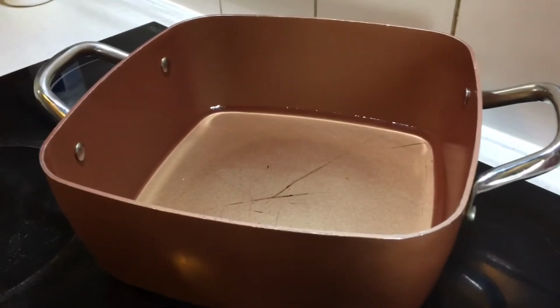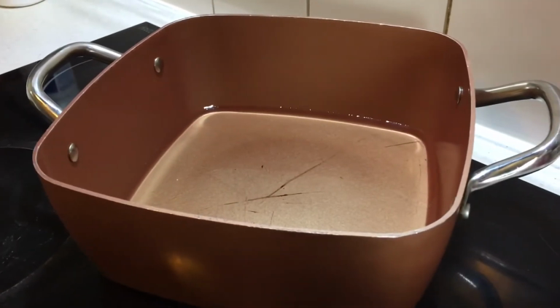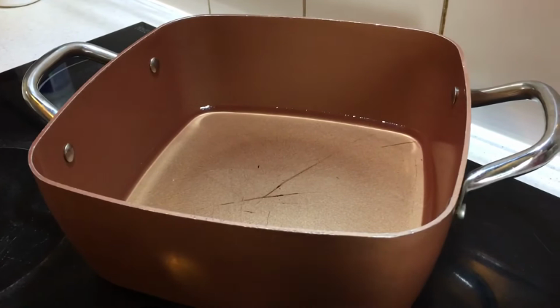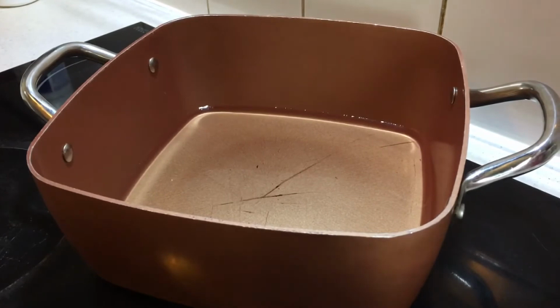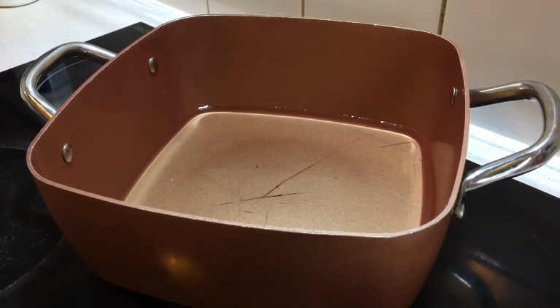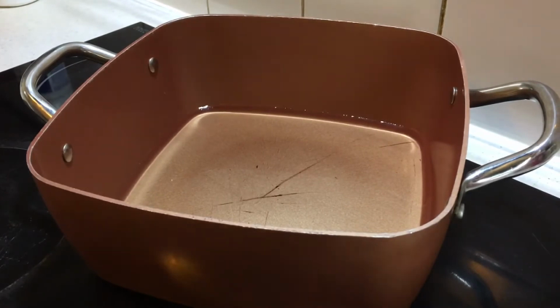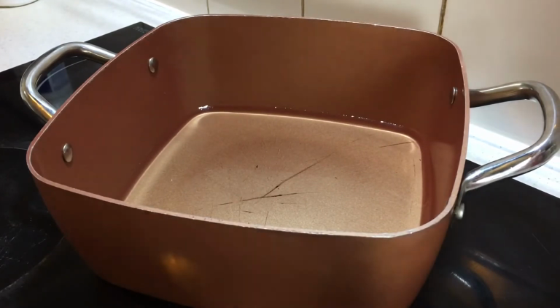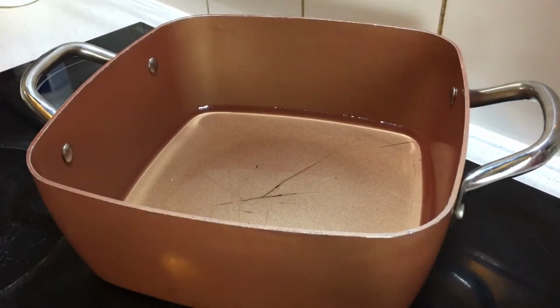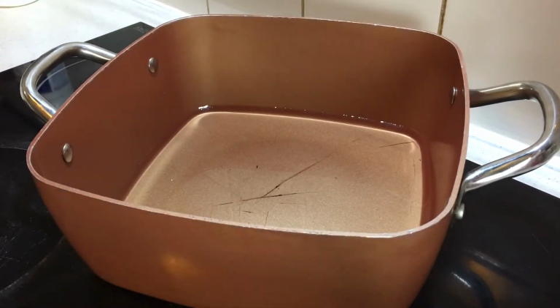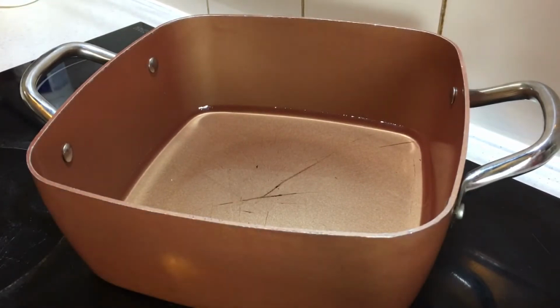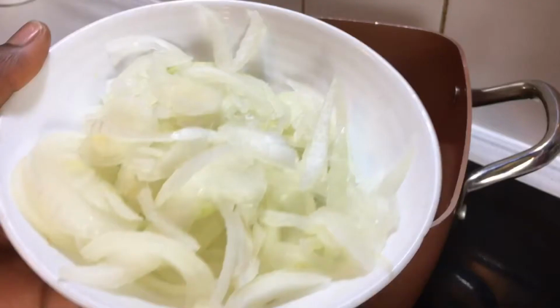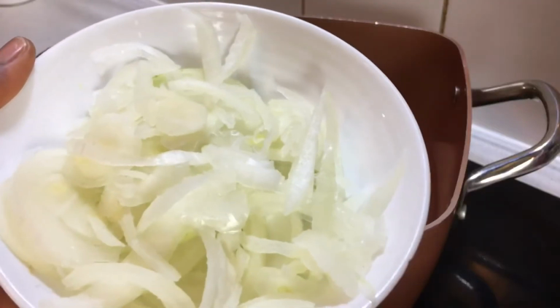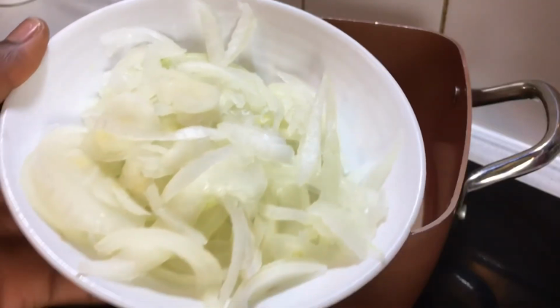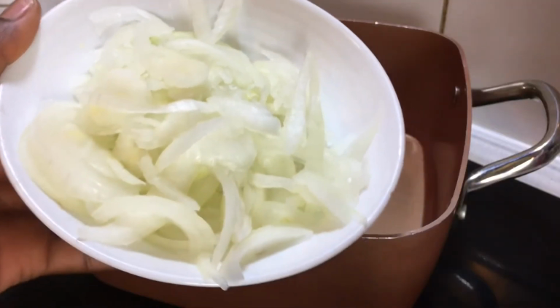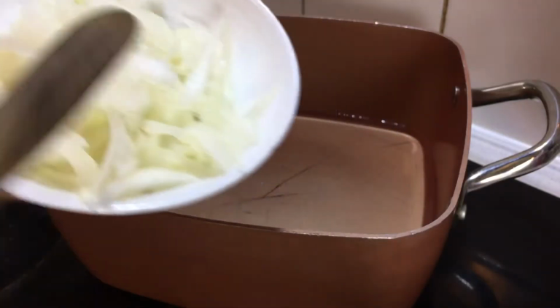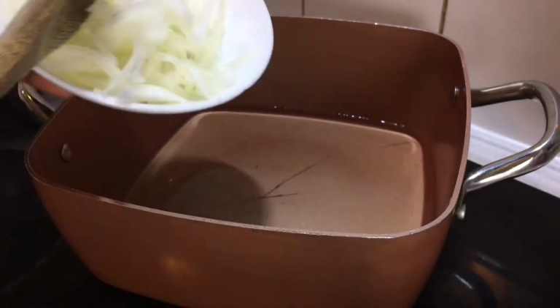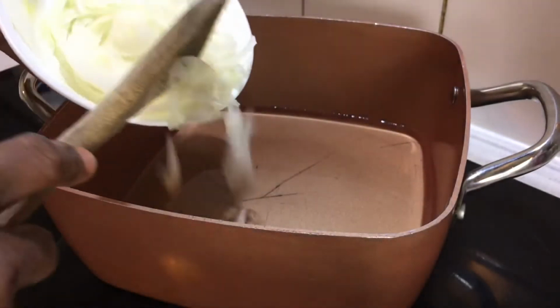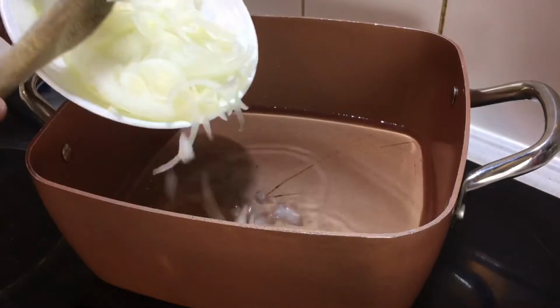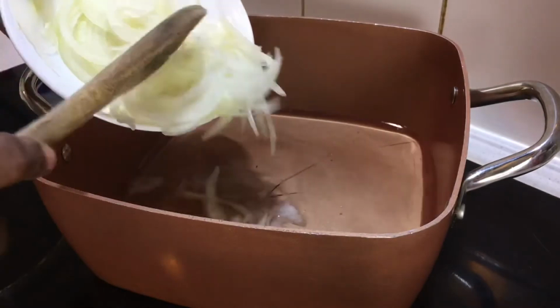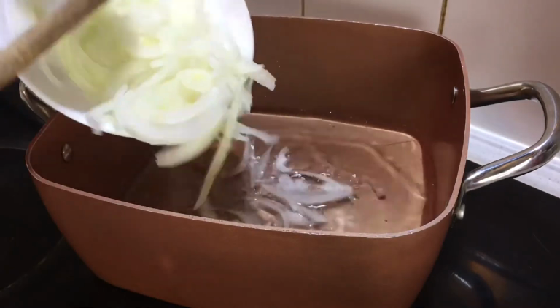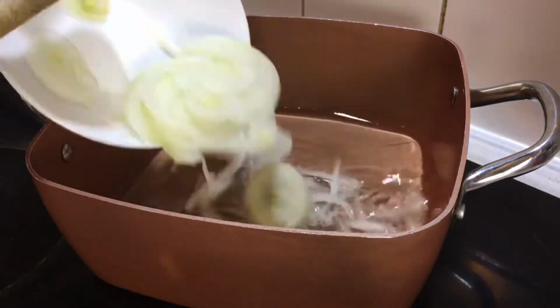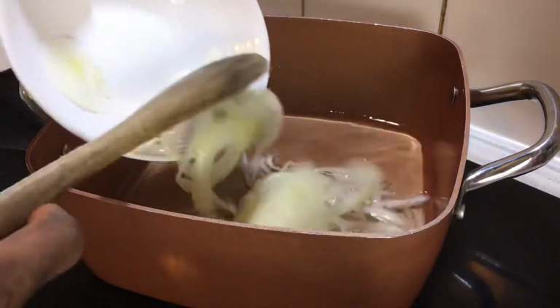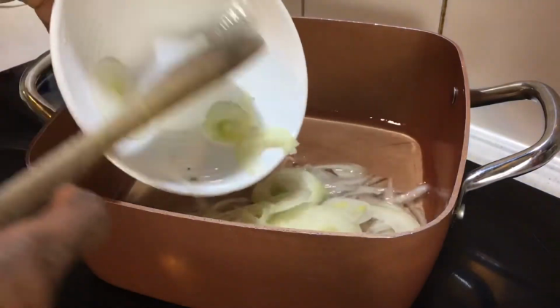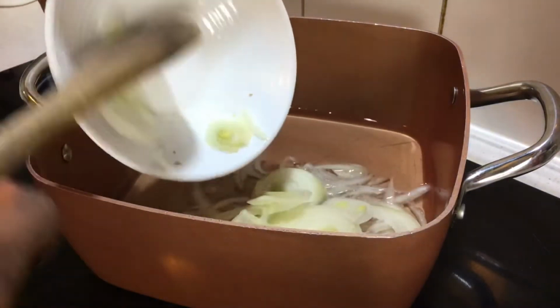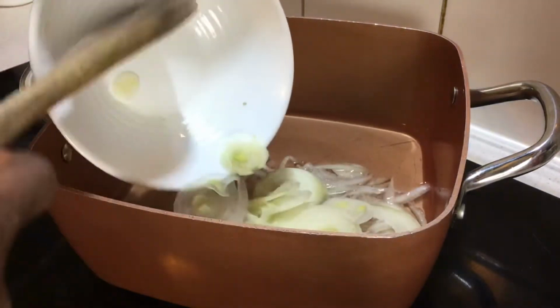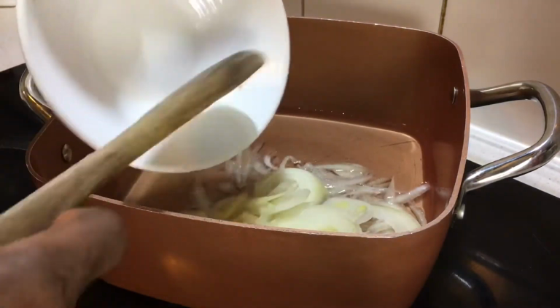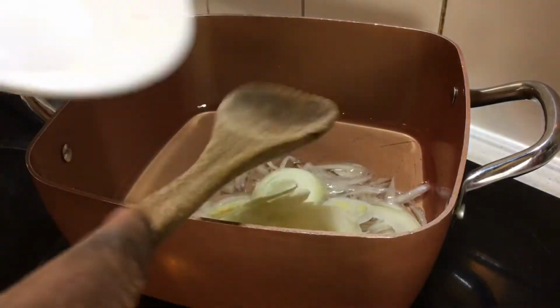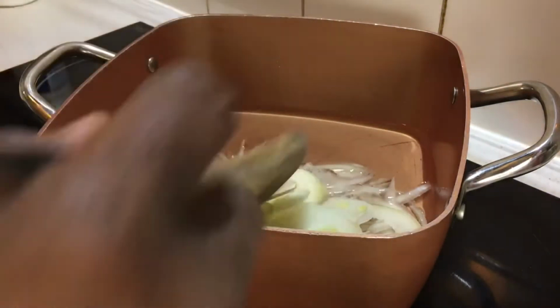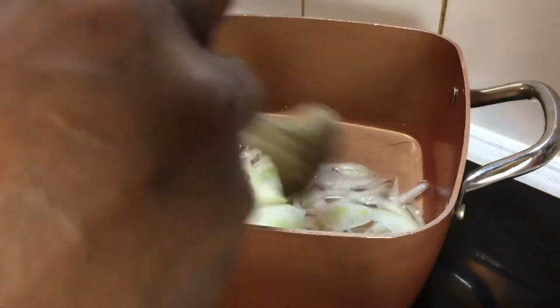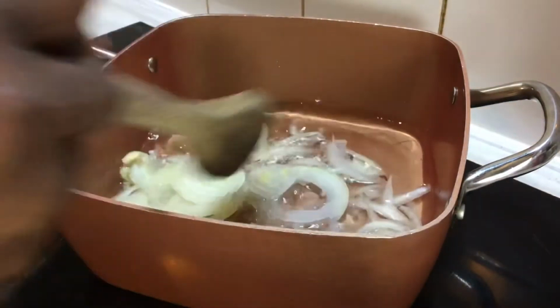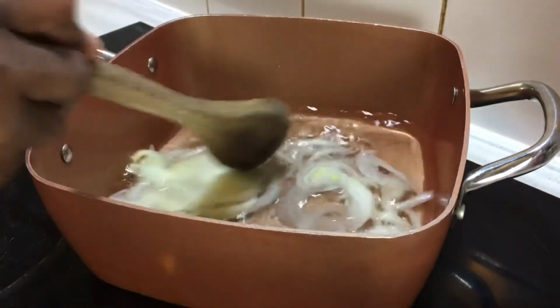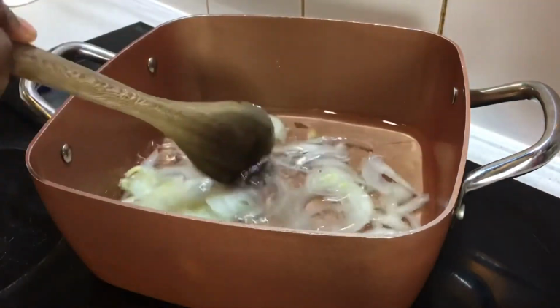Firstly, I'm going to heat my oil in a pot for a while, then I'll go in with my onions. I'll leave that to fry for a few minutes before adding anything else.